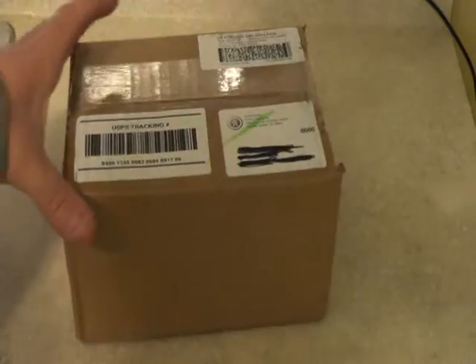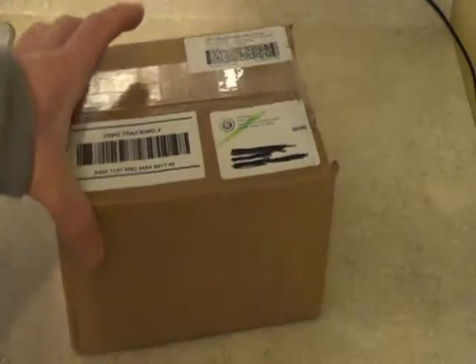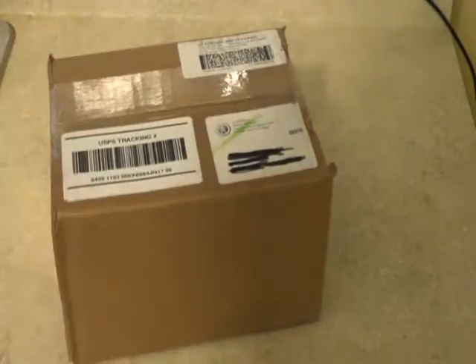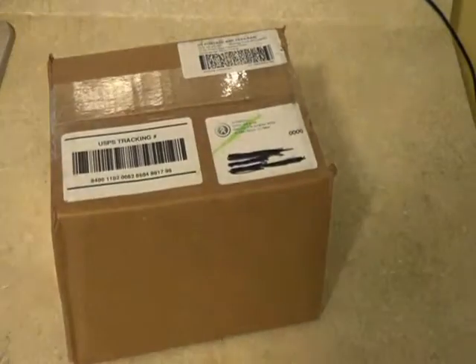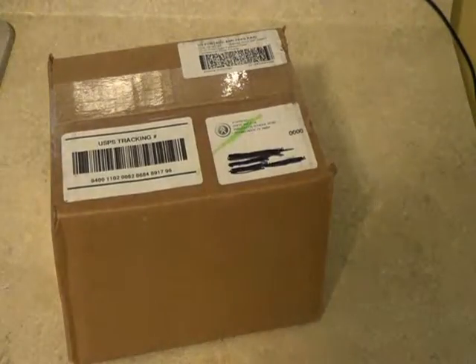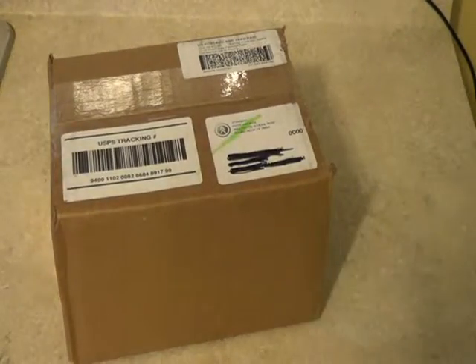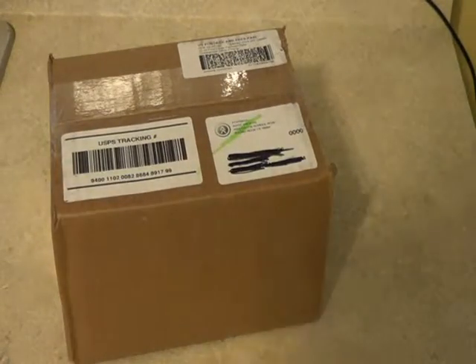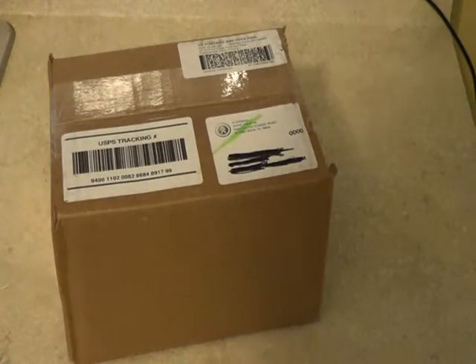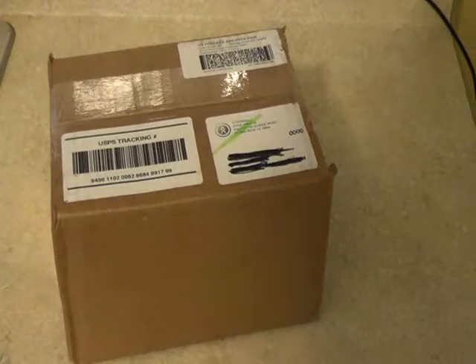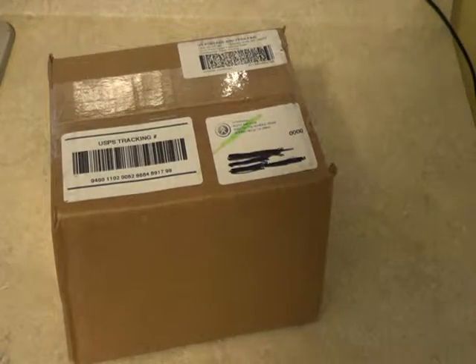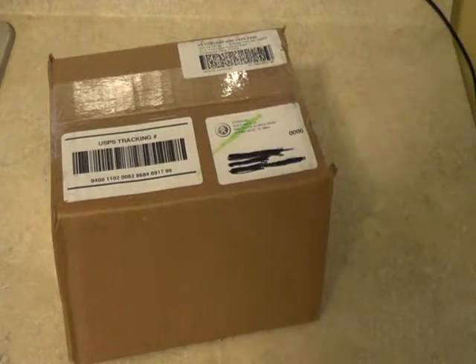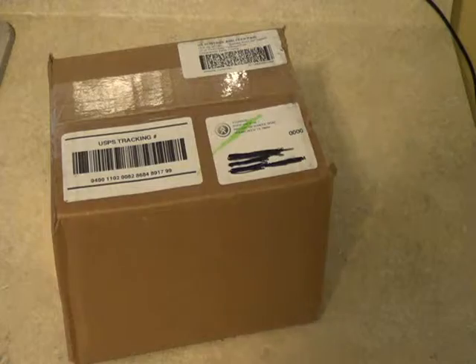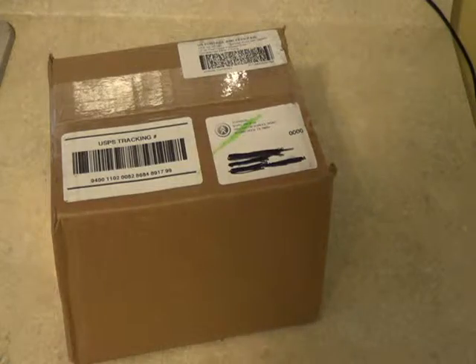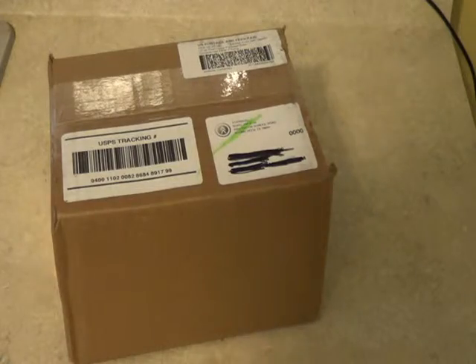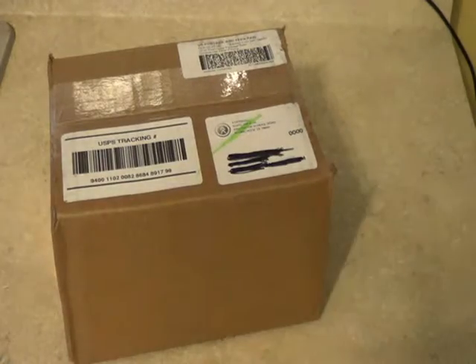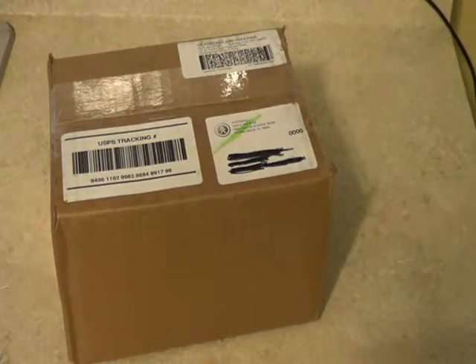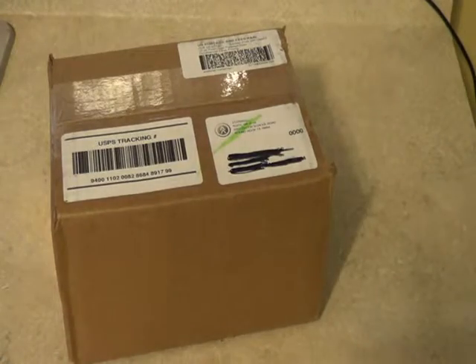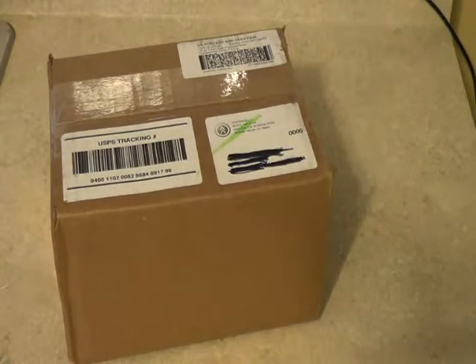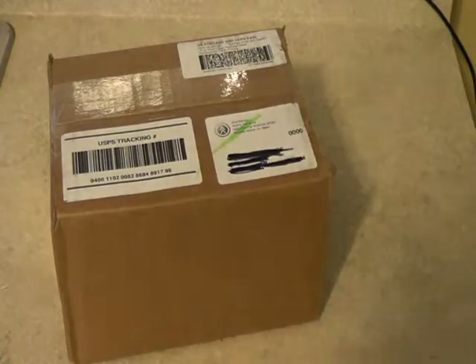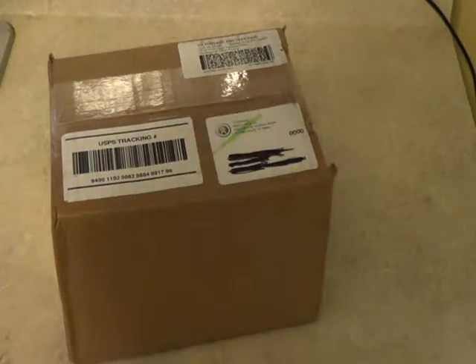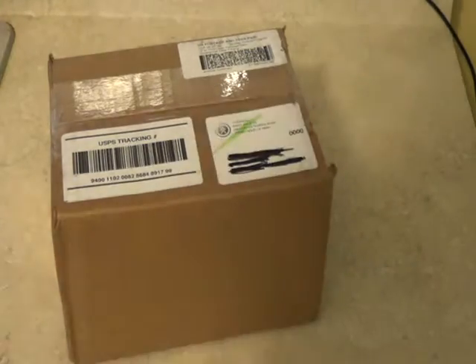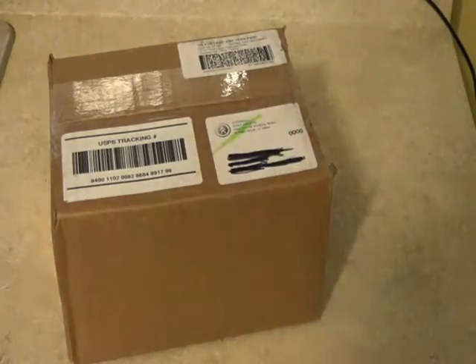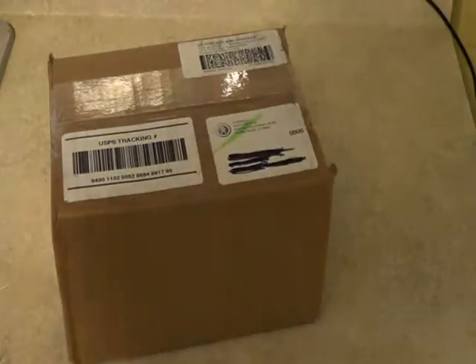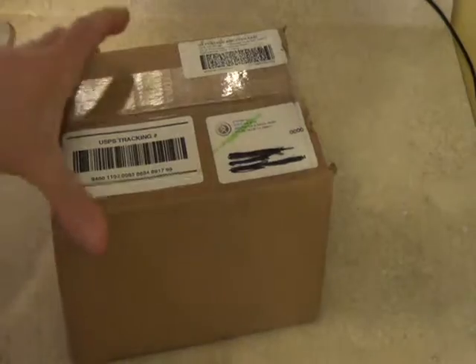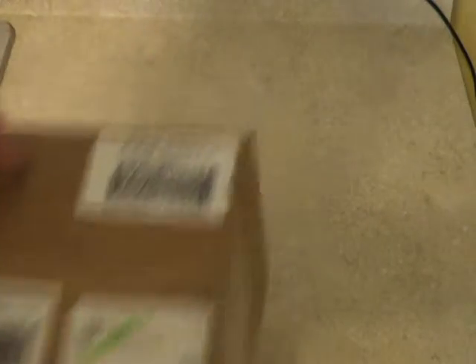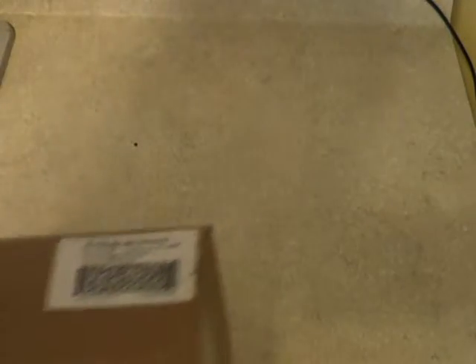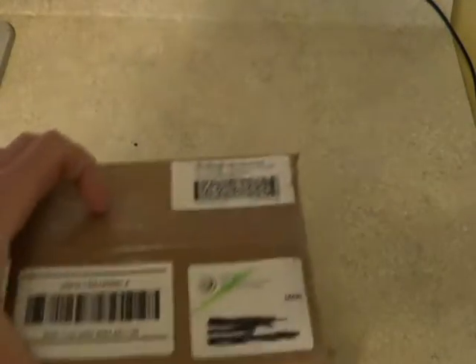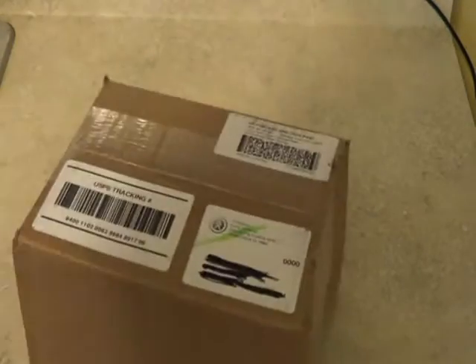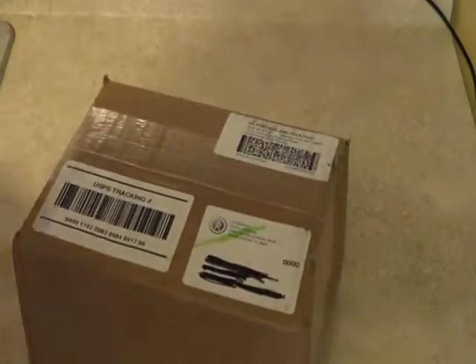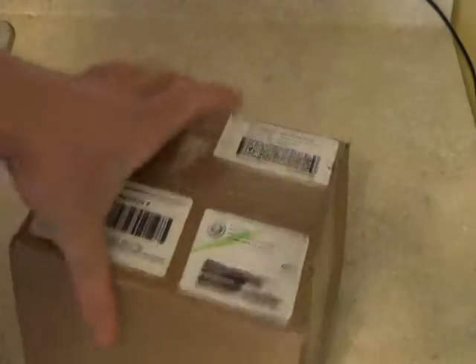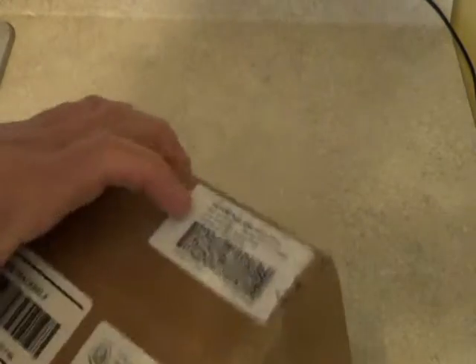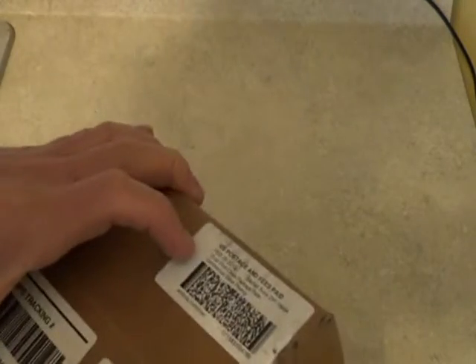Hello everyone on YouTube. I figure I'd do another video. This is going to be an unboxing video — something I got in the mail today. And here we go, let's see what it is.